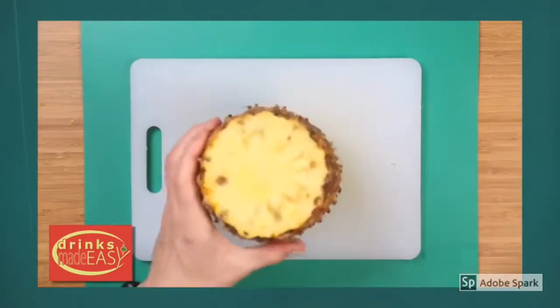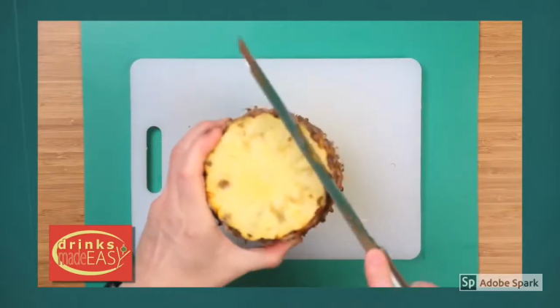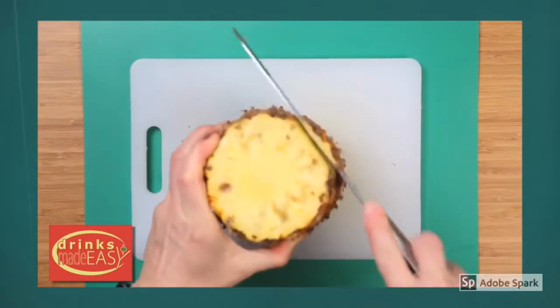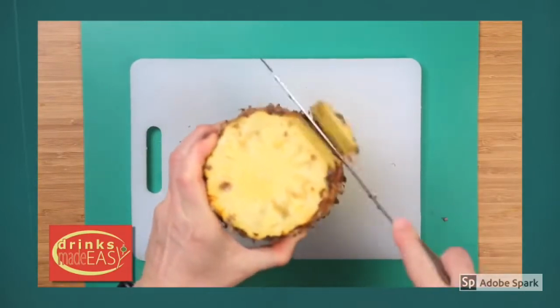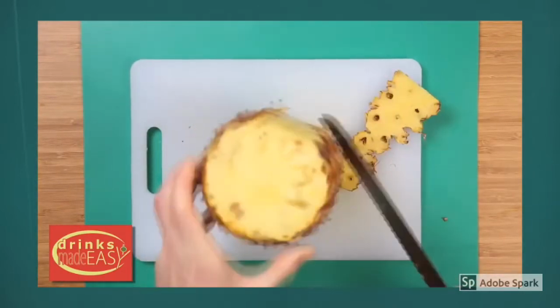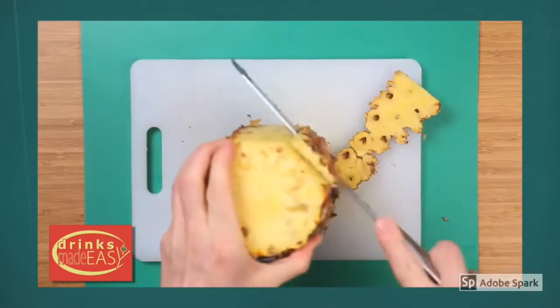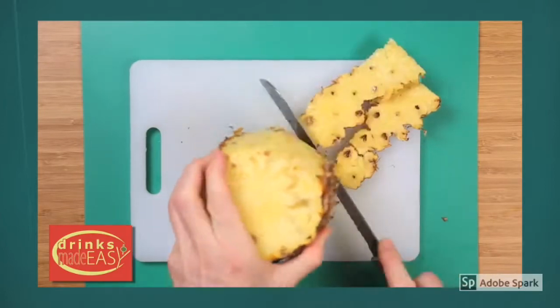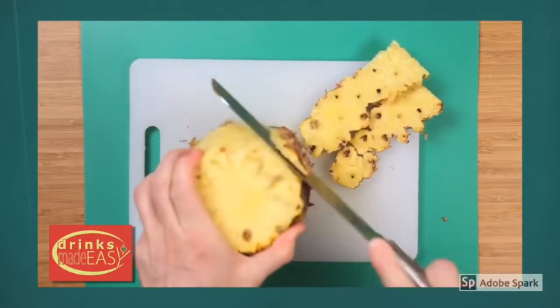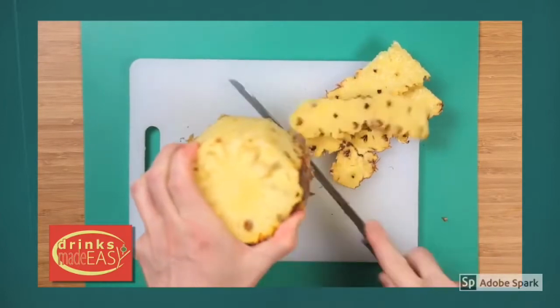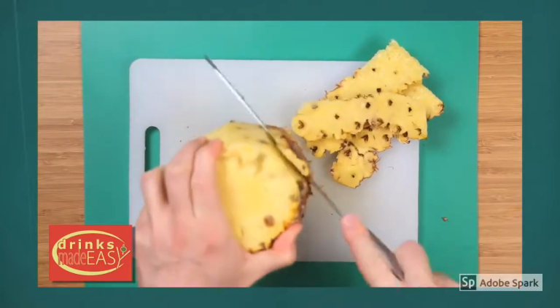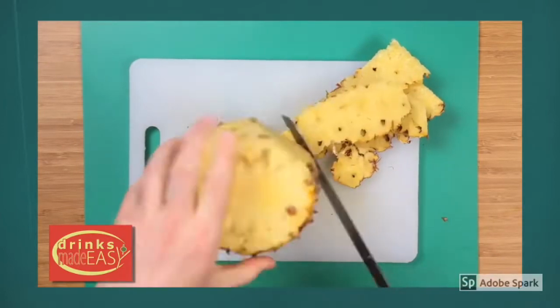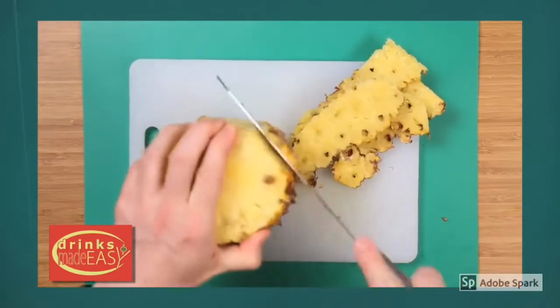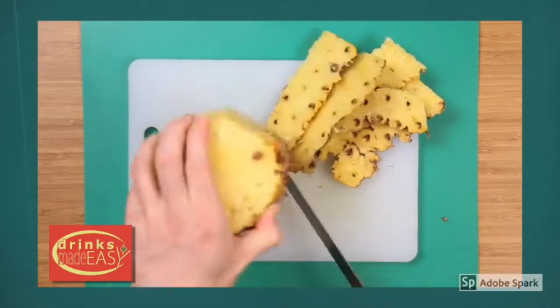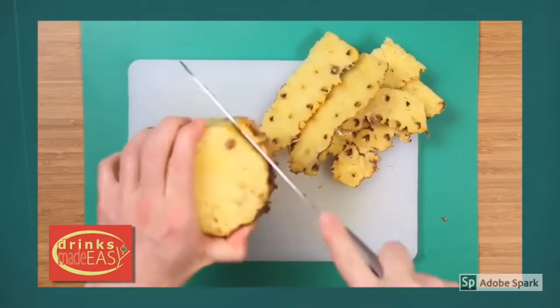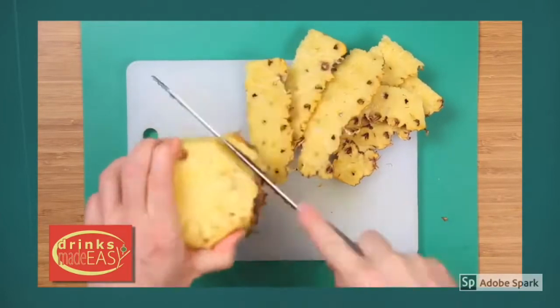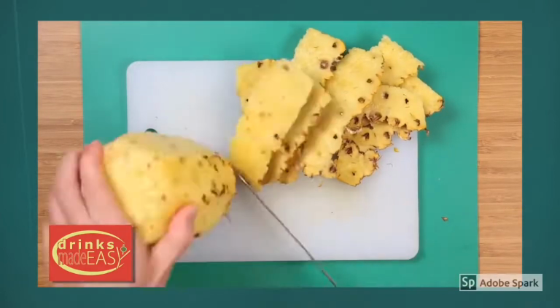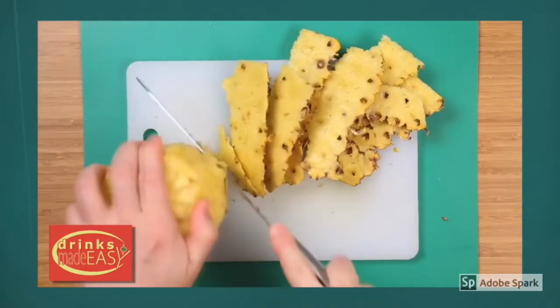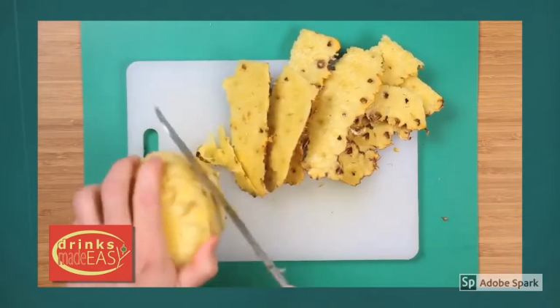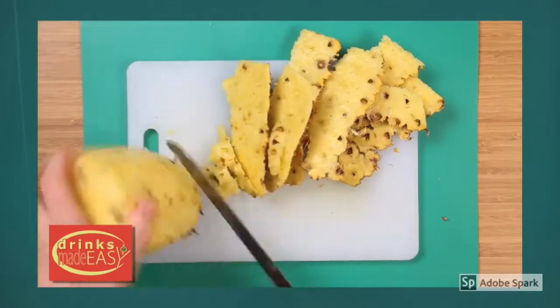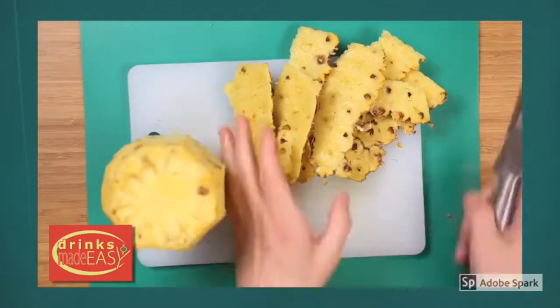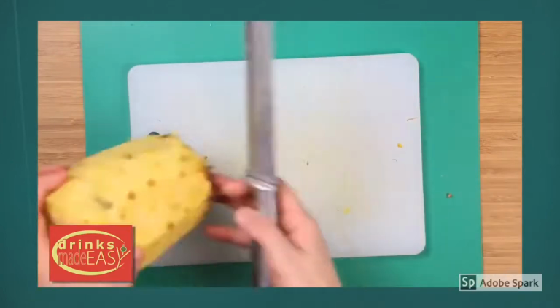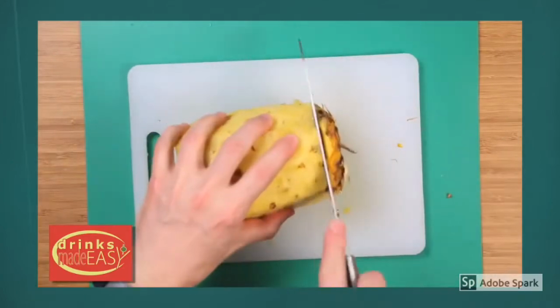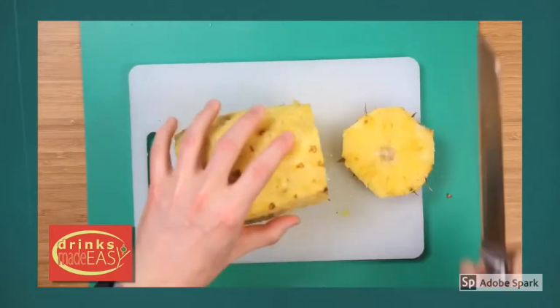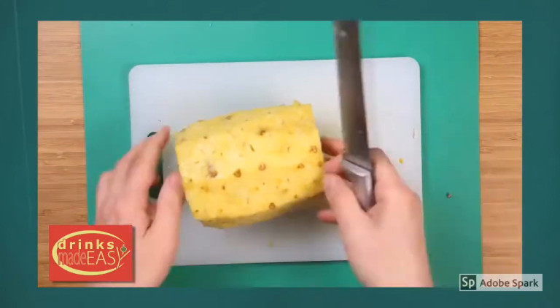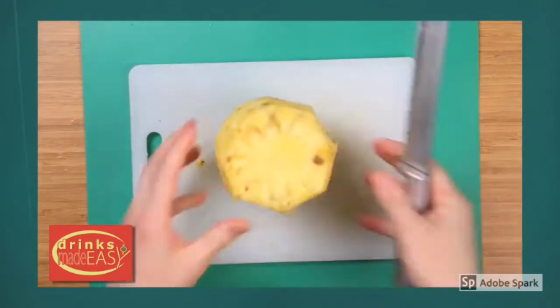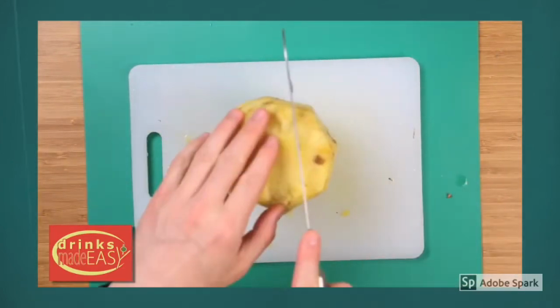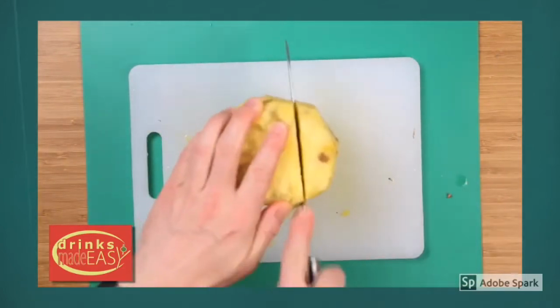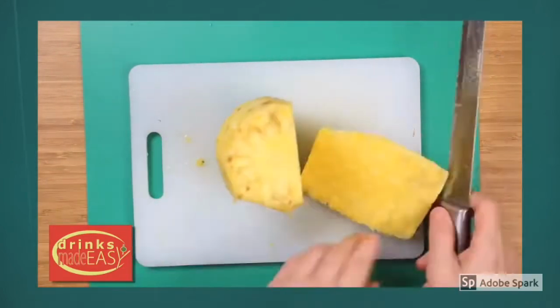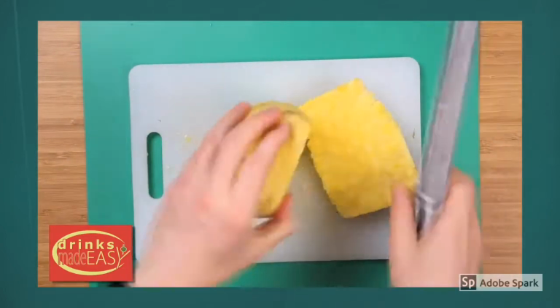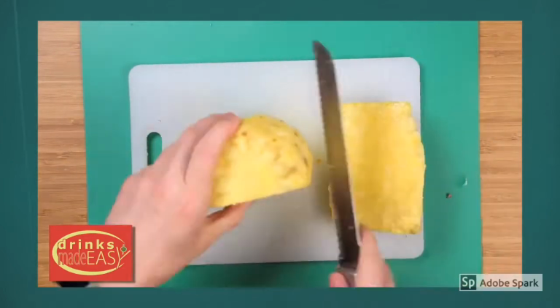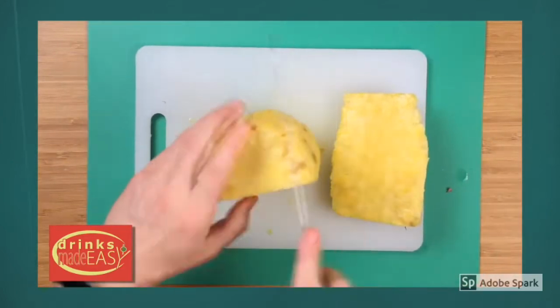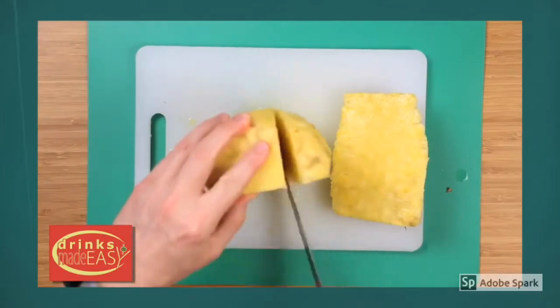Using a knife, work your way around the outside of the pineapple cutting off the edges in strips. Lastly, cut off the bottom. Now cut around the center of the core of your pineapple.